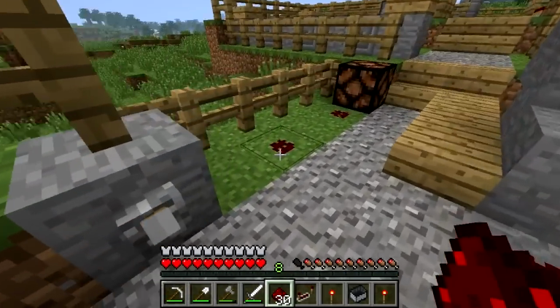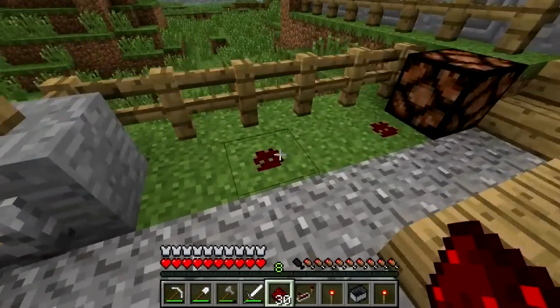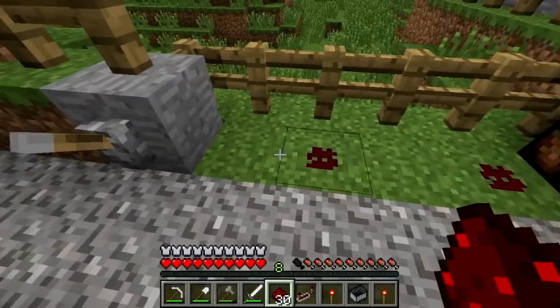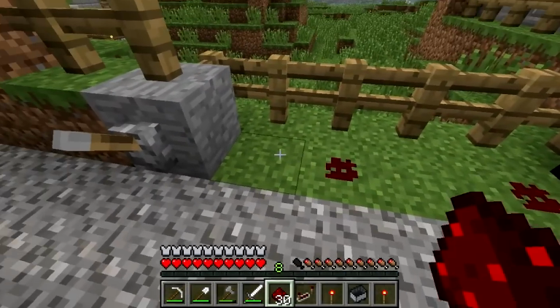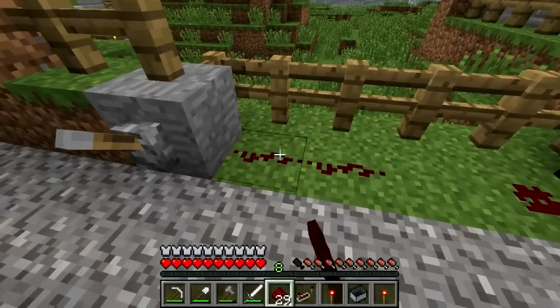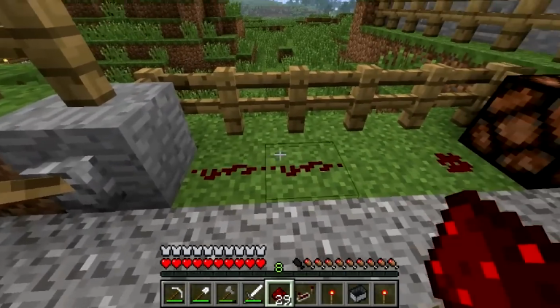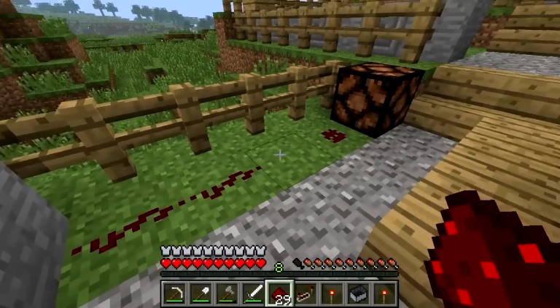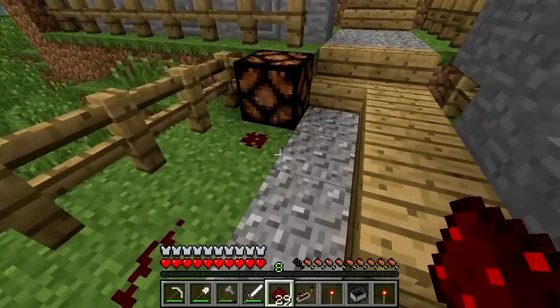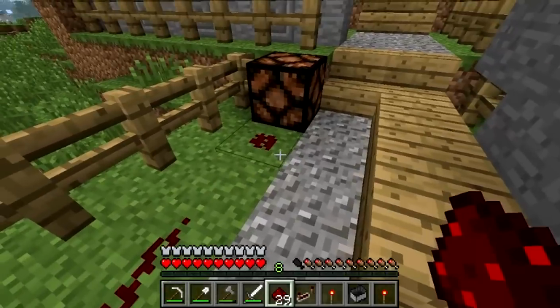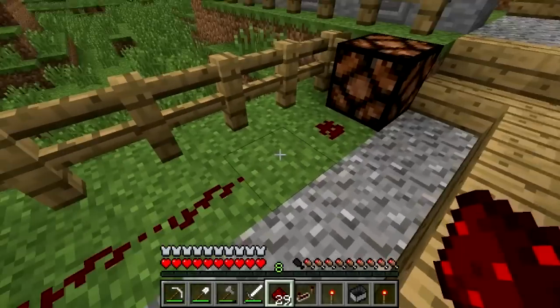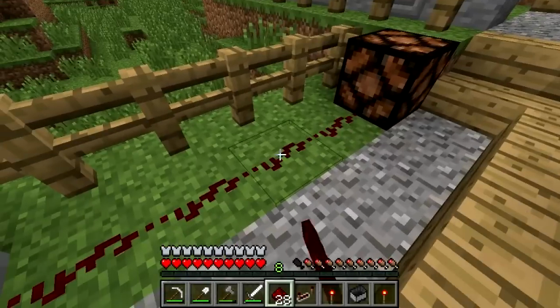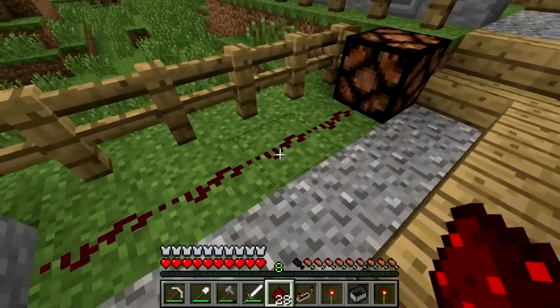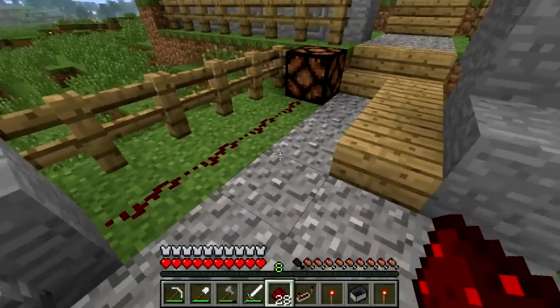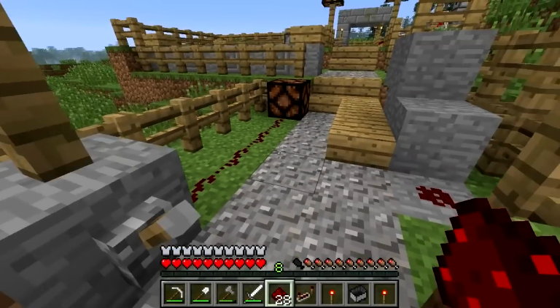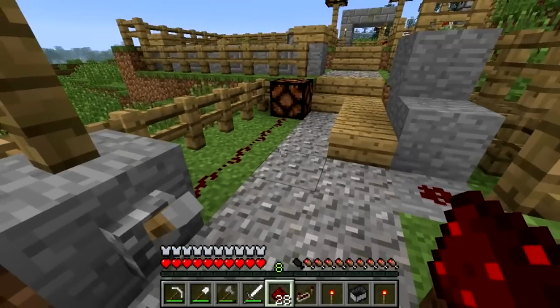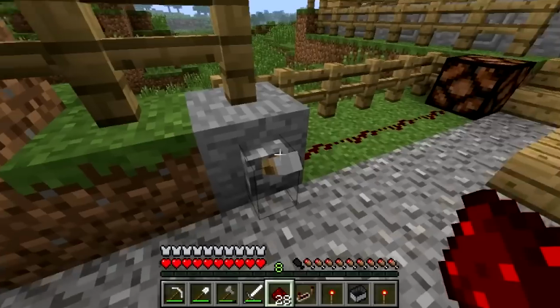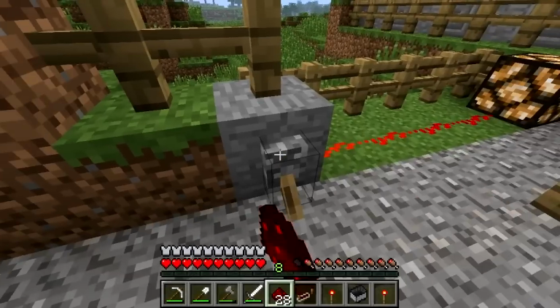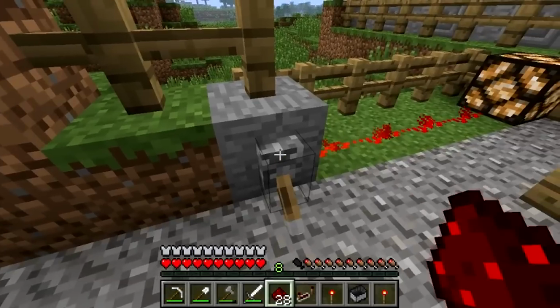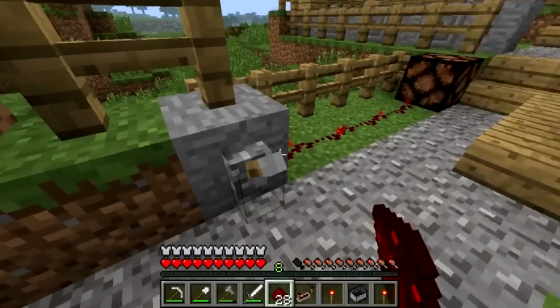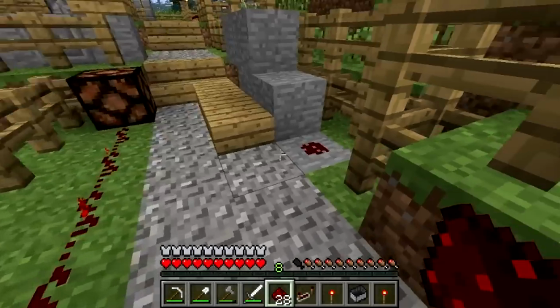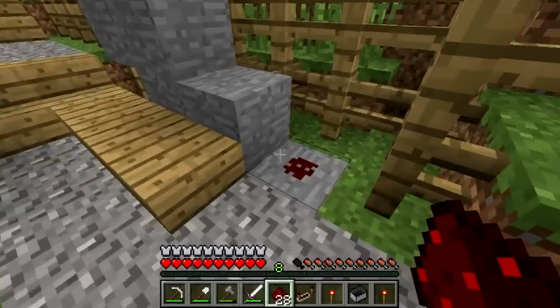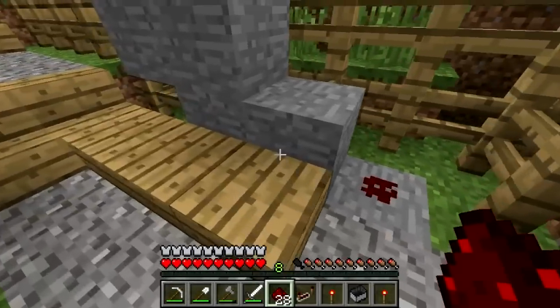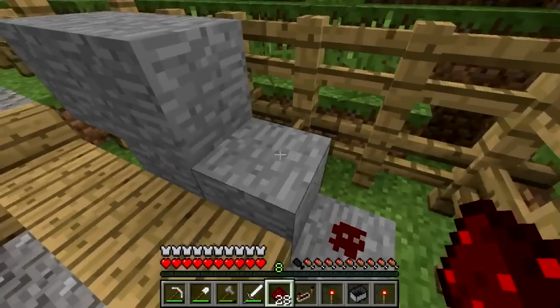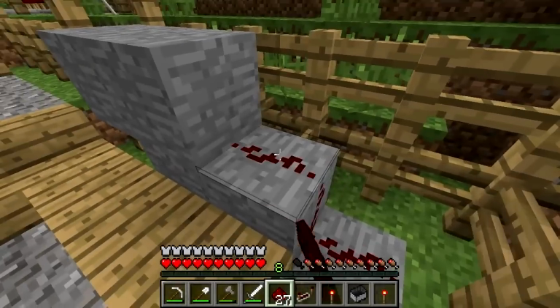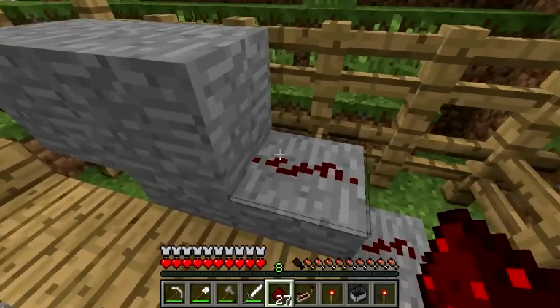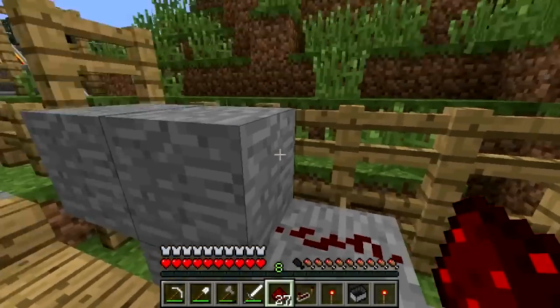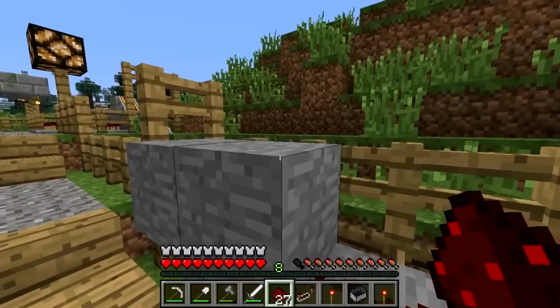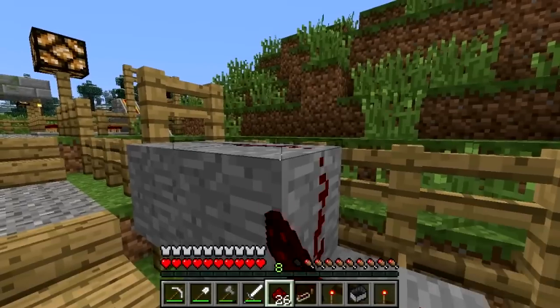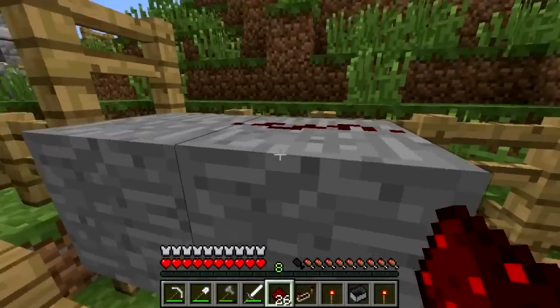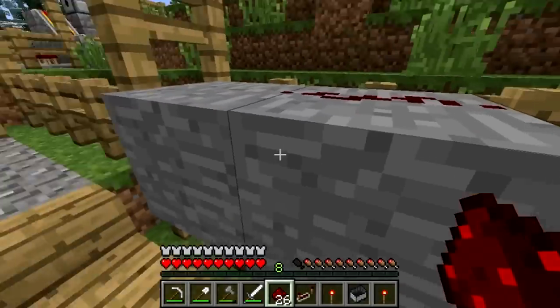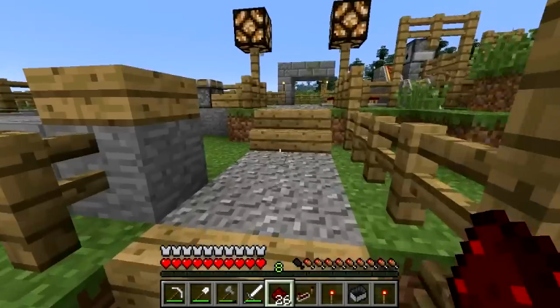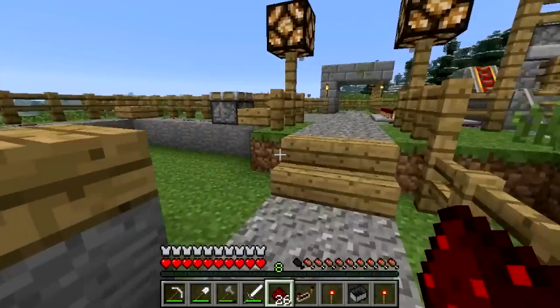Once you place the wire it will appear as a dark red blob, and if you connect it to more wire or one of Minecraft's machines this will become a dark red line. You can send this line running at one block jumps and have more than one wire trail if you like.